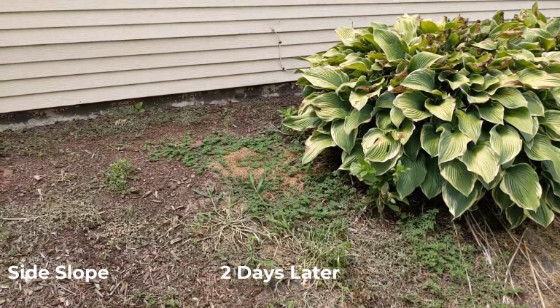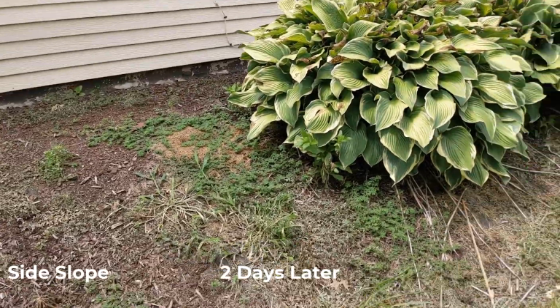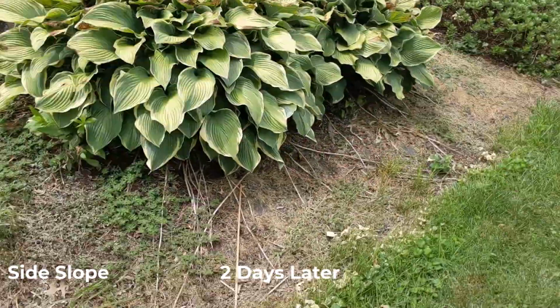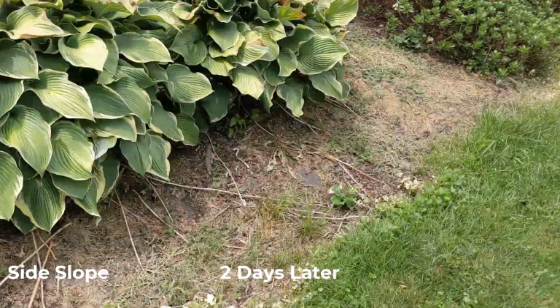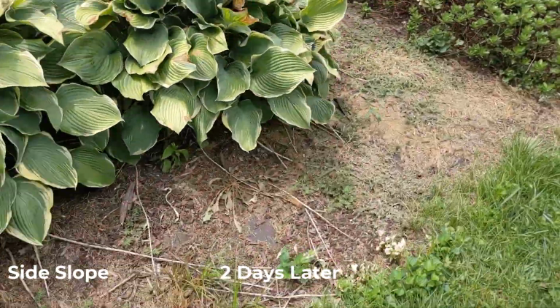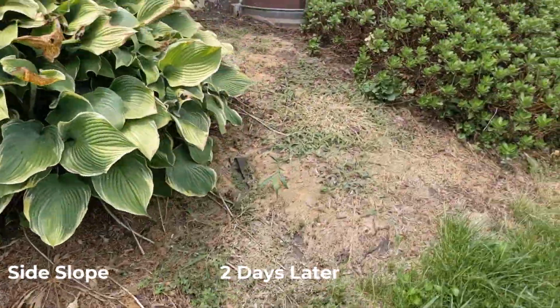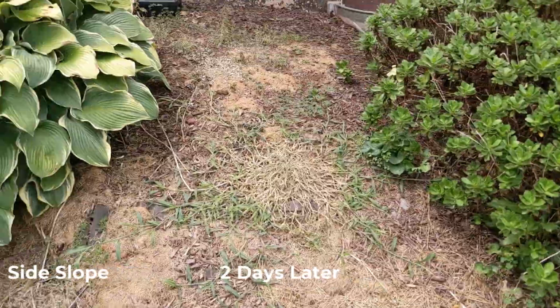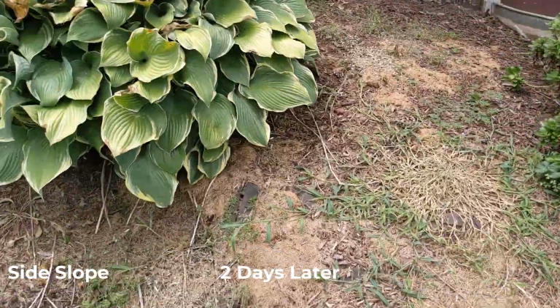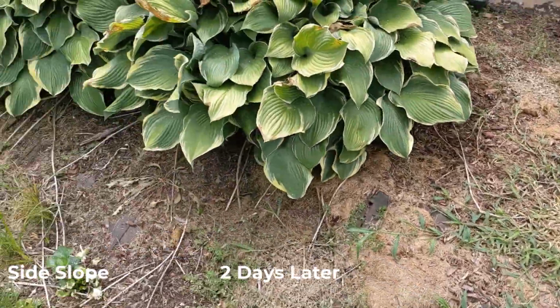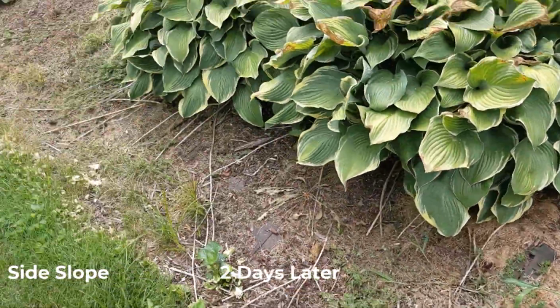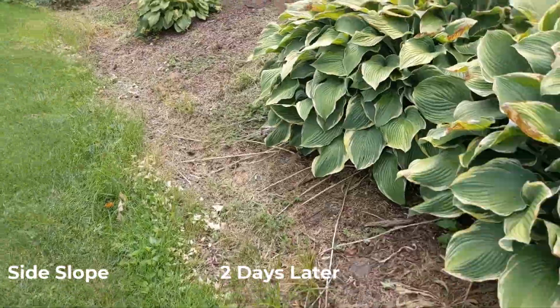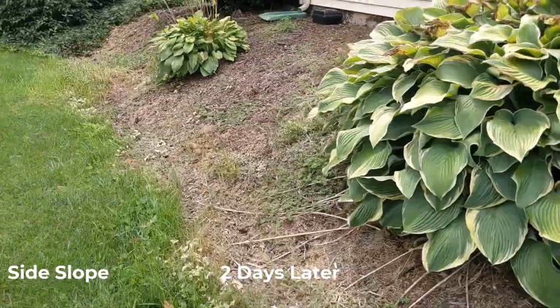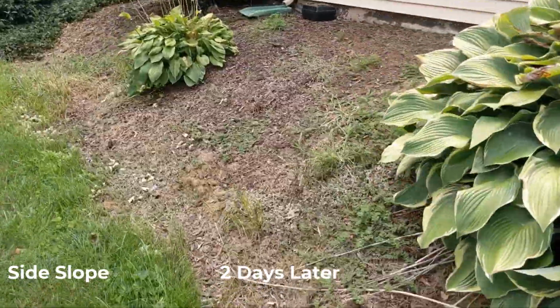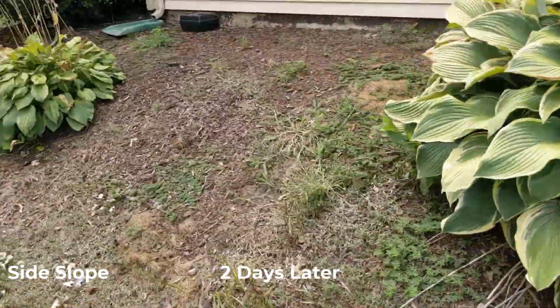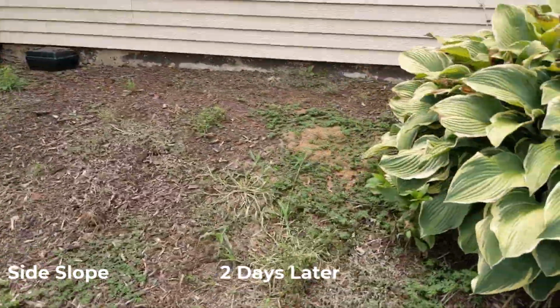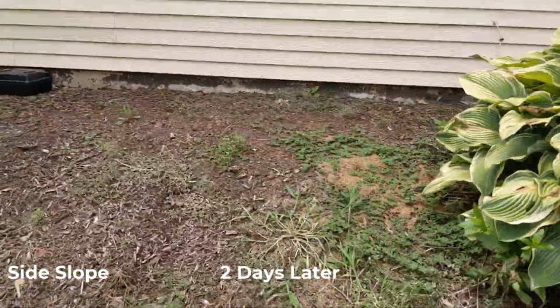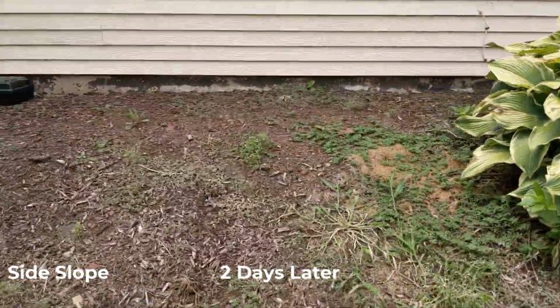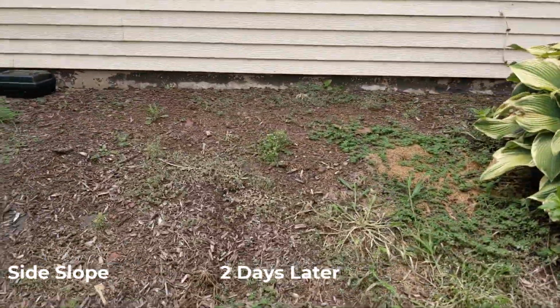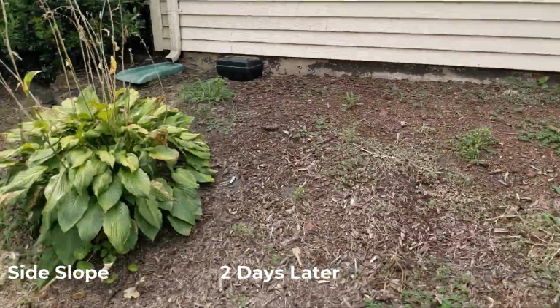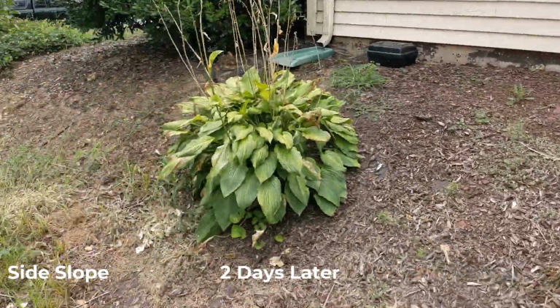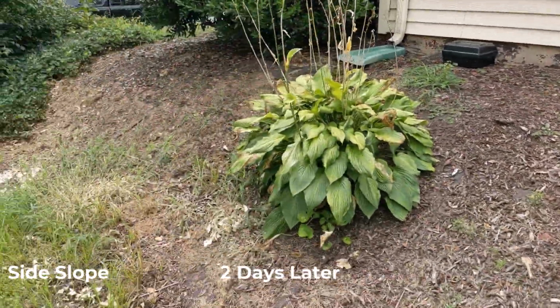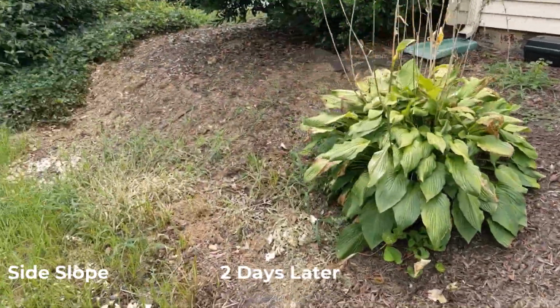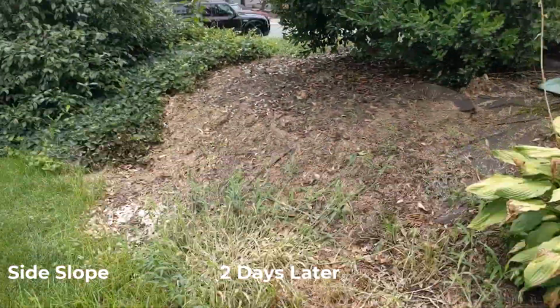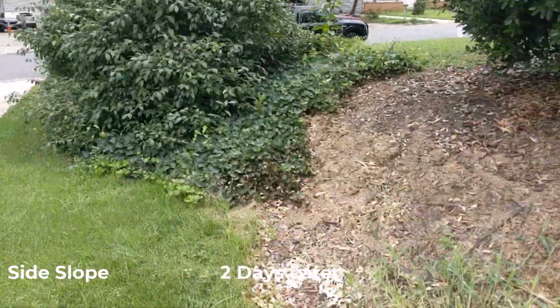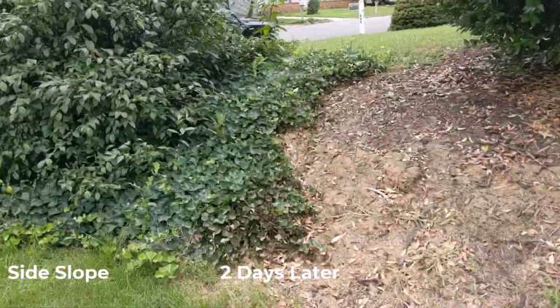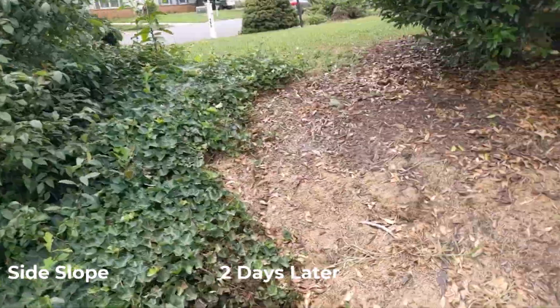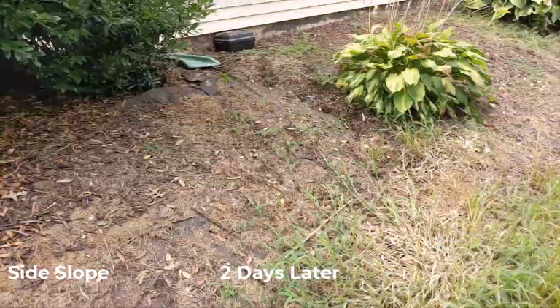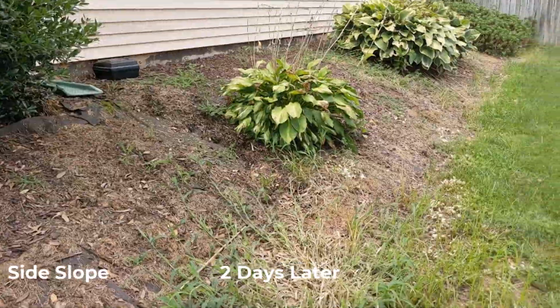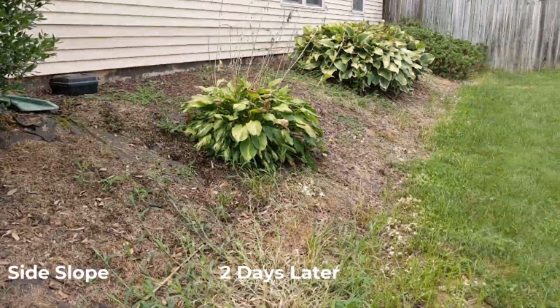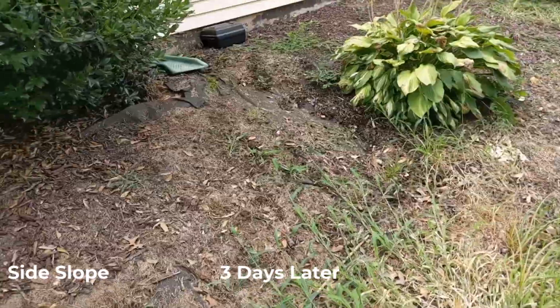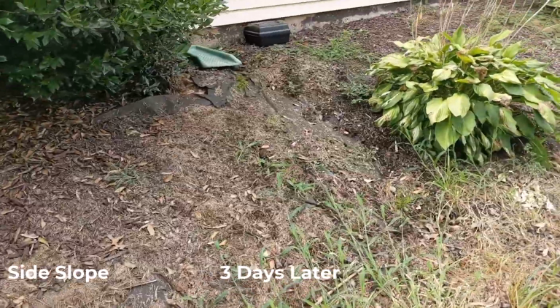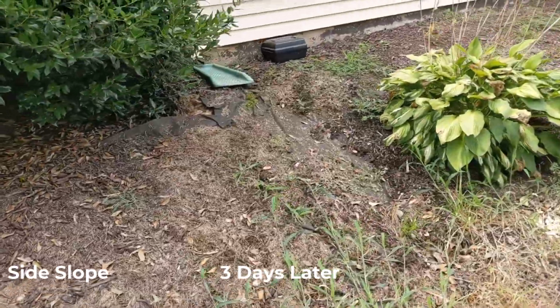I didn't spray anything on the big bushes. These four big bushes I want to keep — just the weeds surrounding the bushes is what I sprayed the vinegar on. Day three.